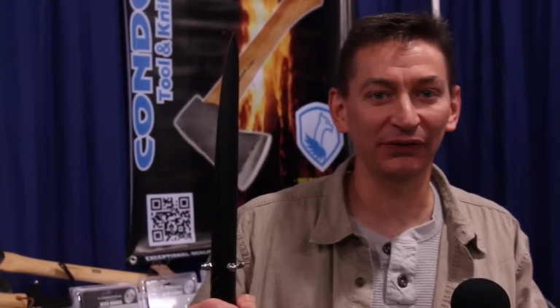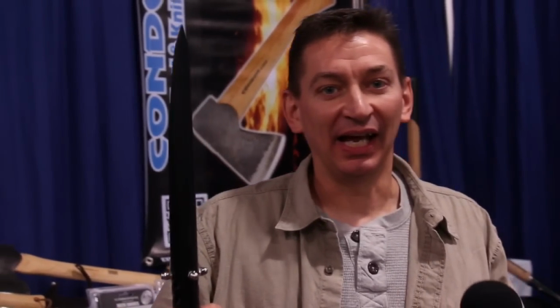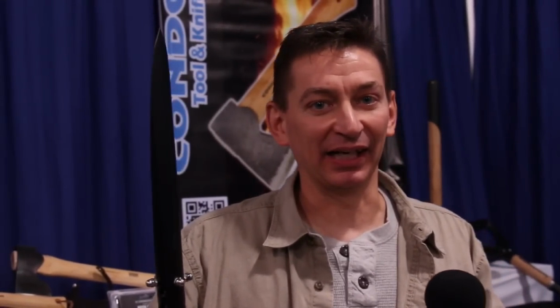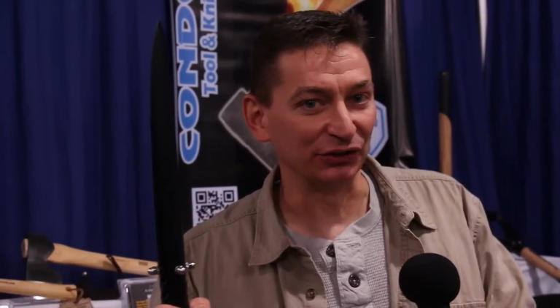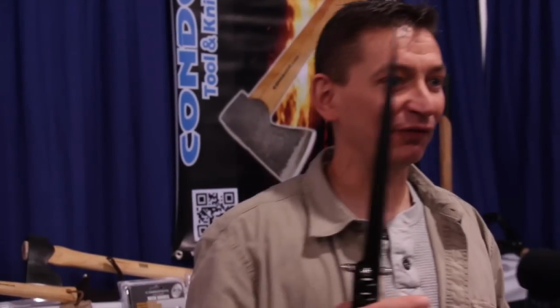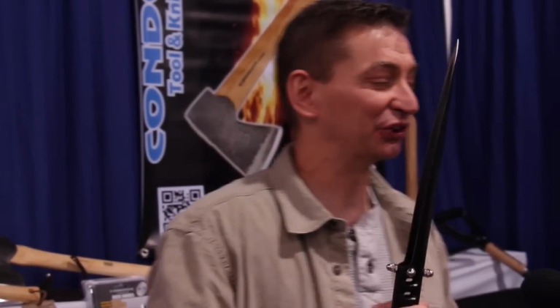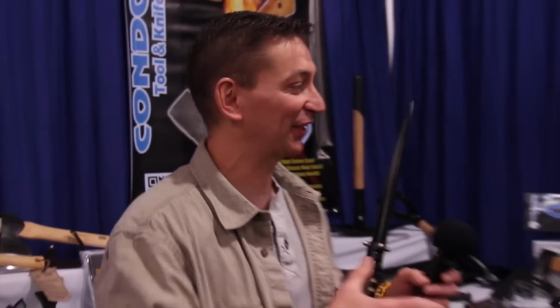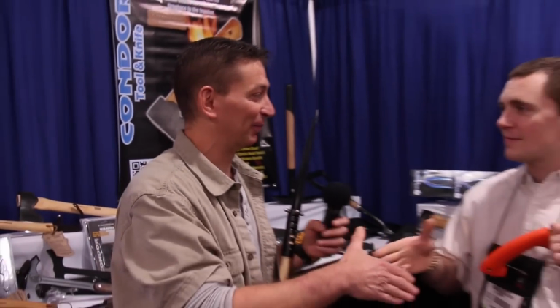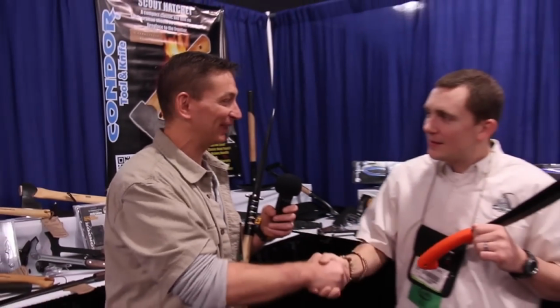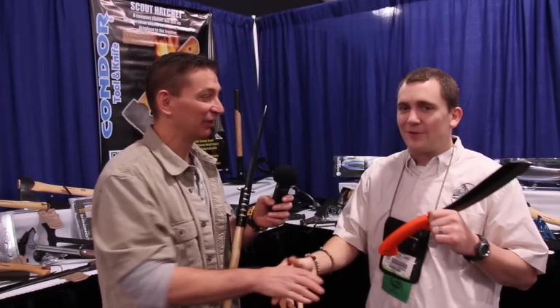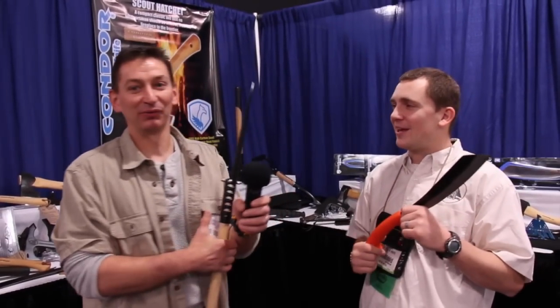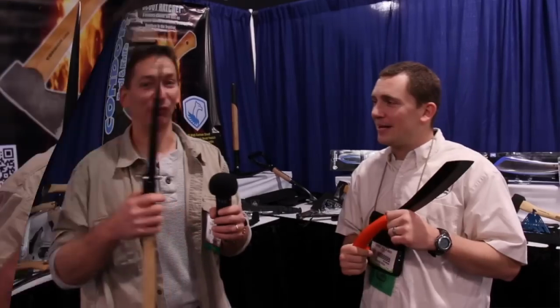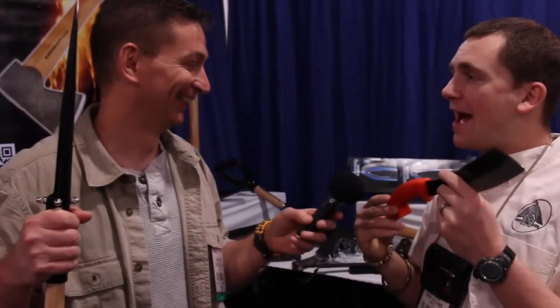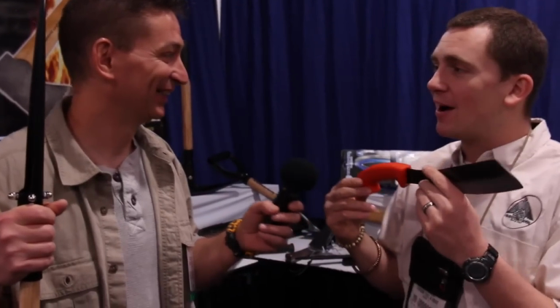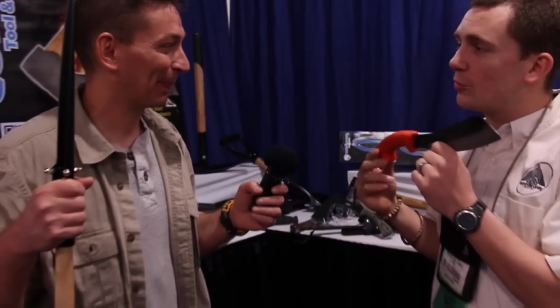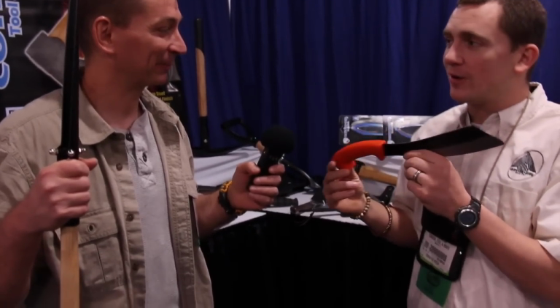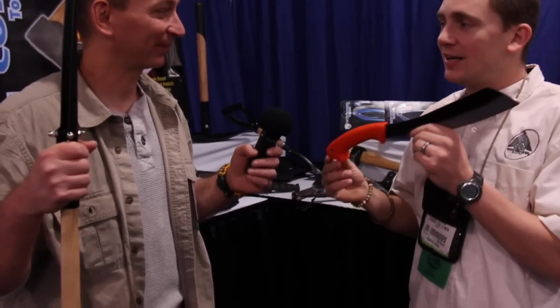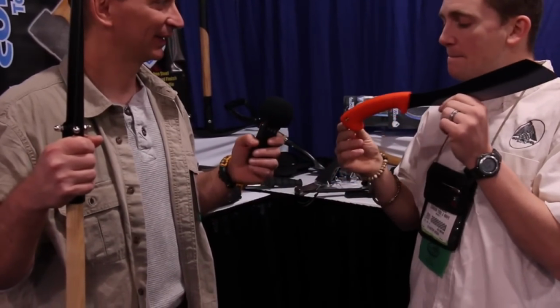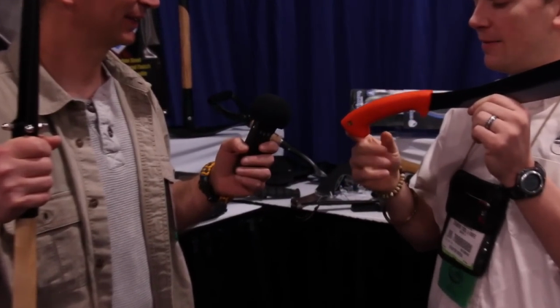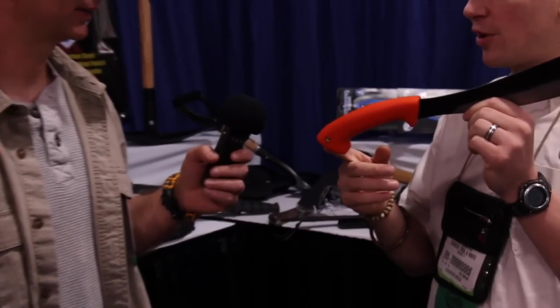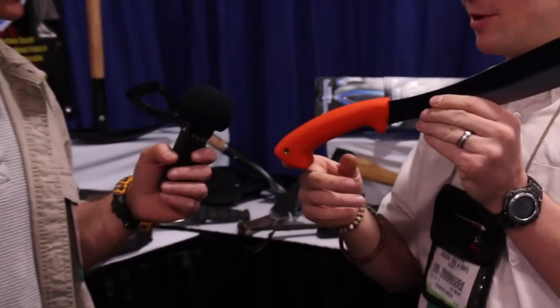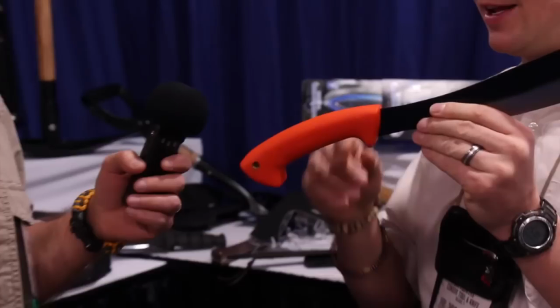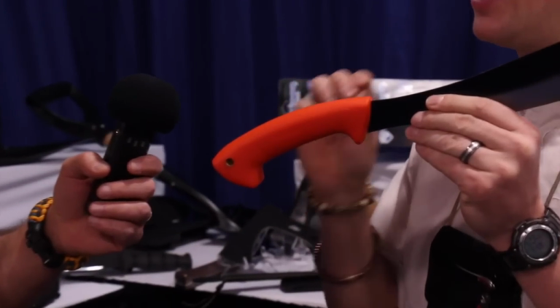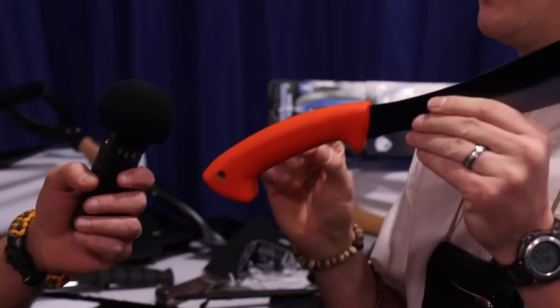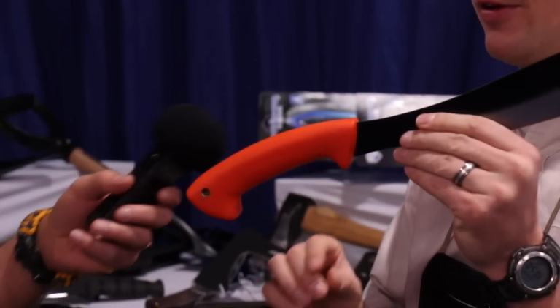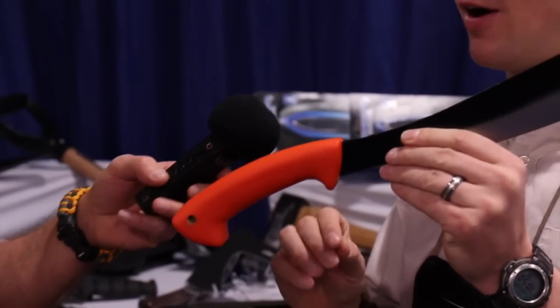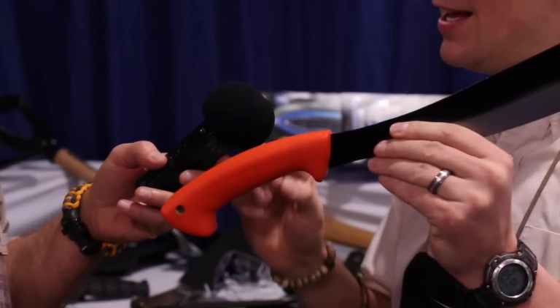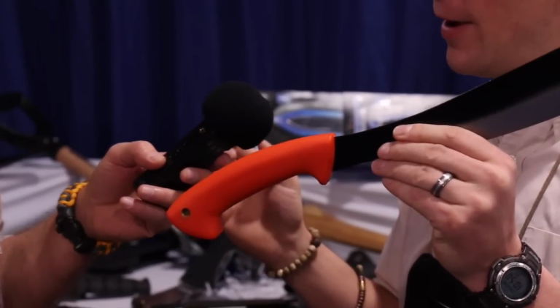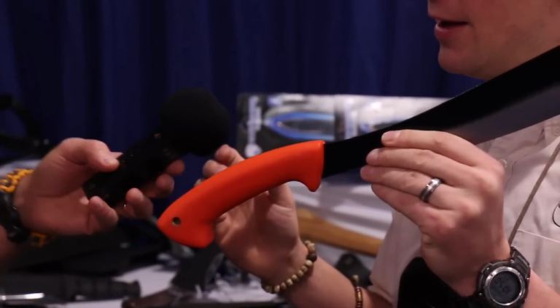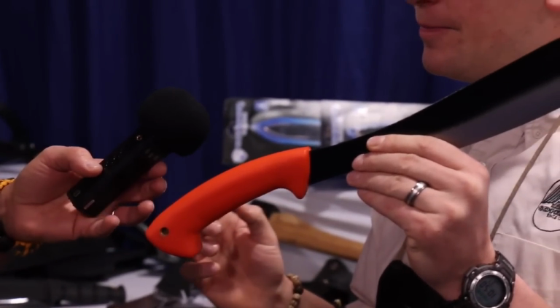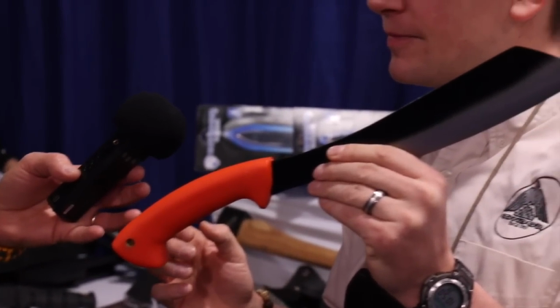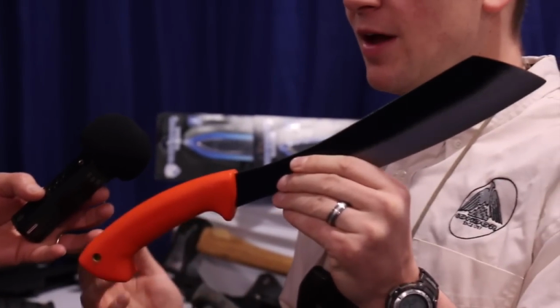Hey guys, so I came by the Condor Knife and Tool booth and I found Joe Flowers. Joe, thank you for being with me. We don't see each other again, man. We have the Condor 2014 bushcraft machetes, eco version.